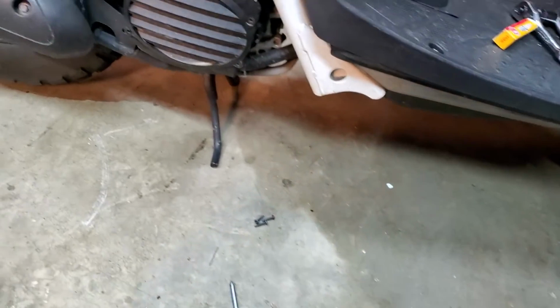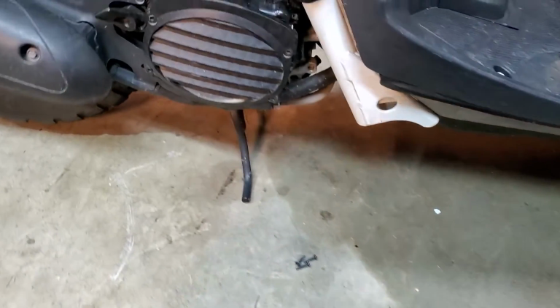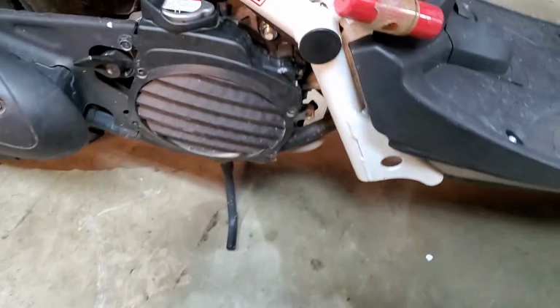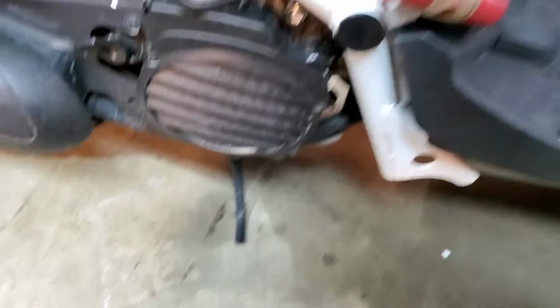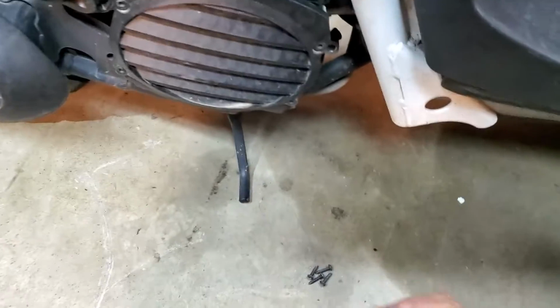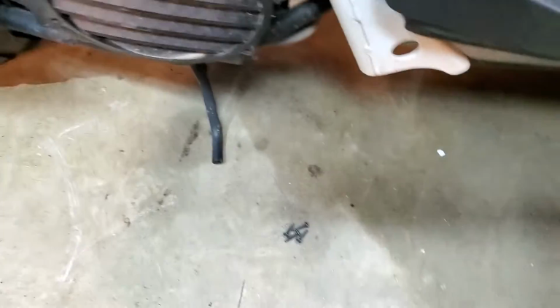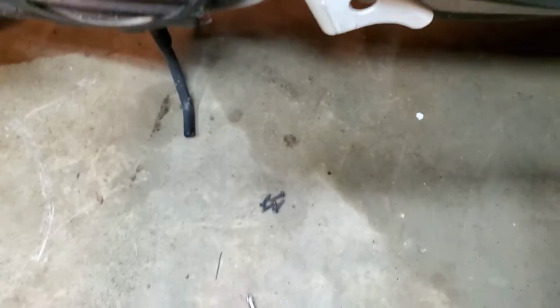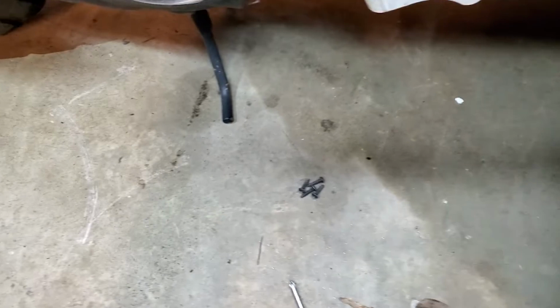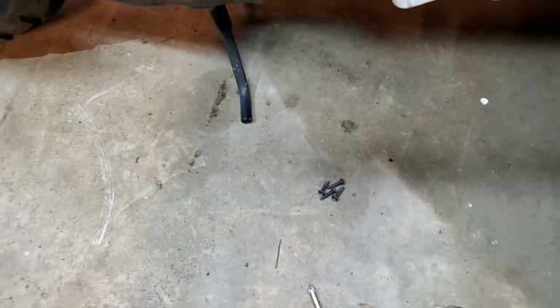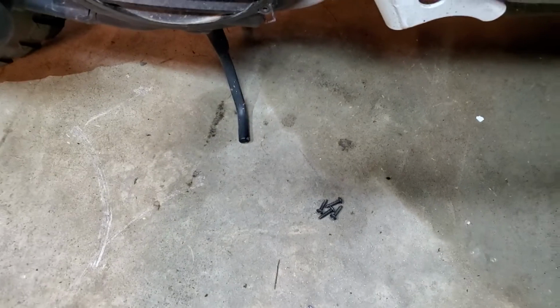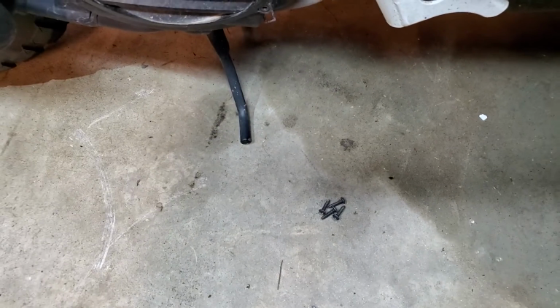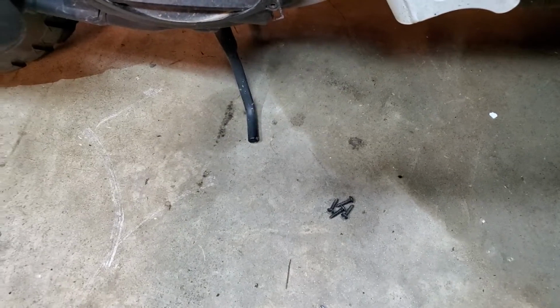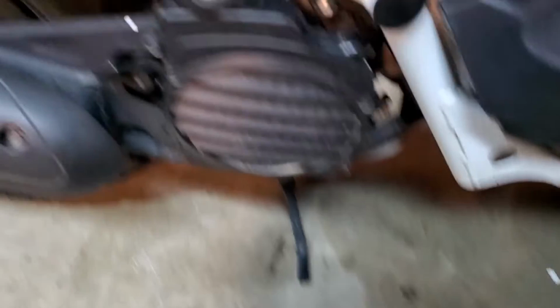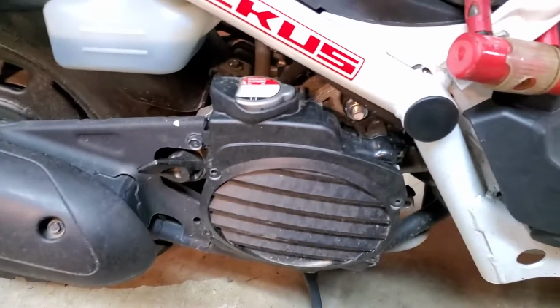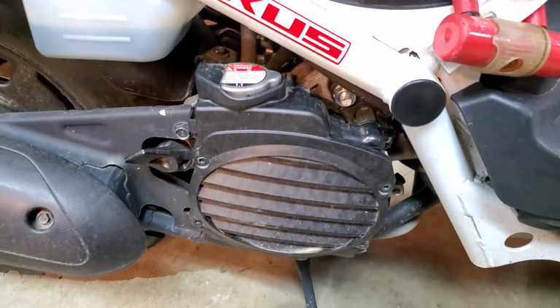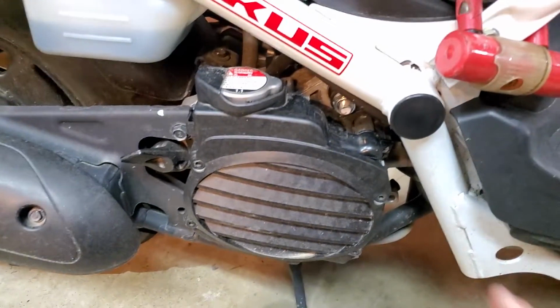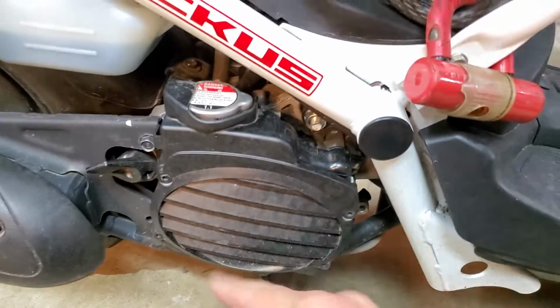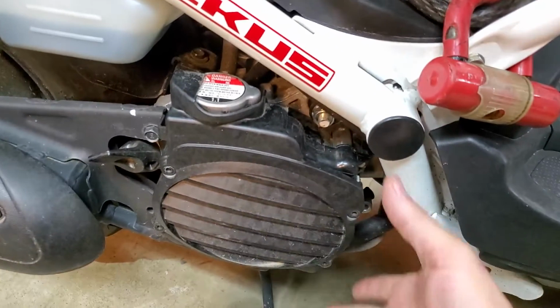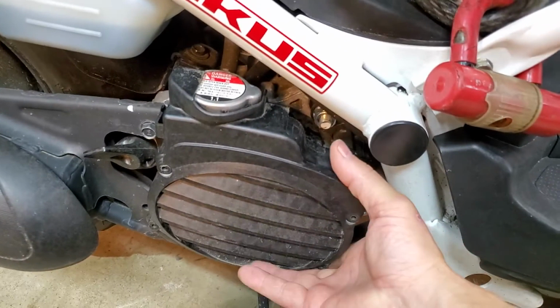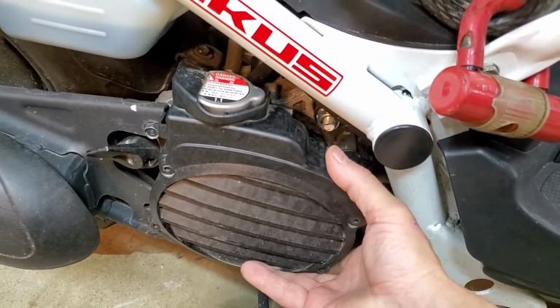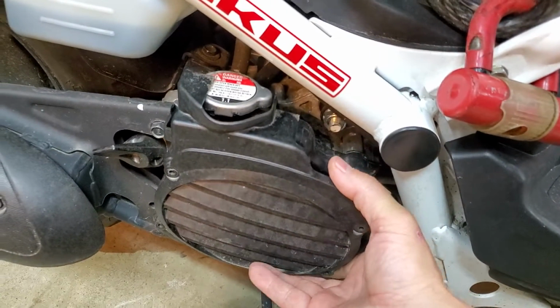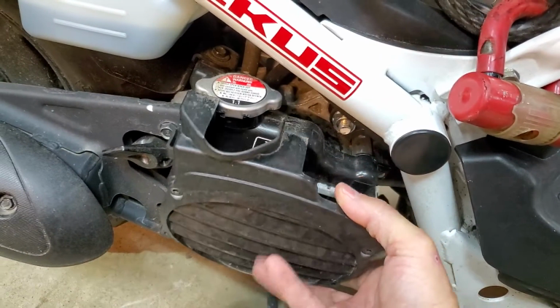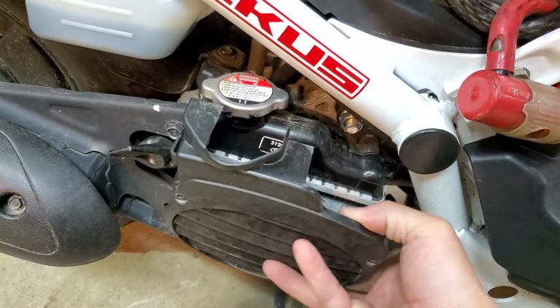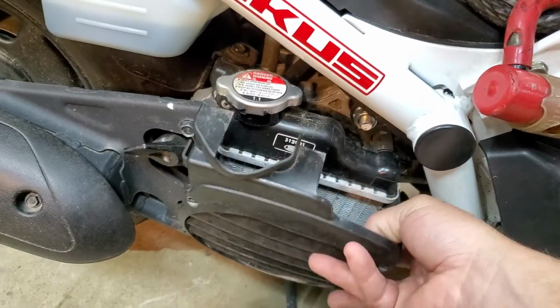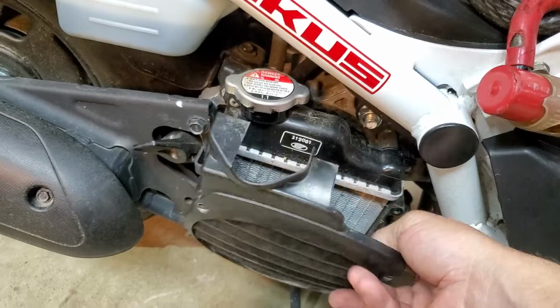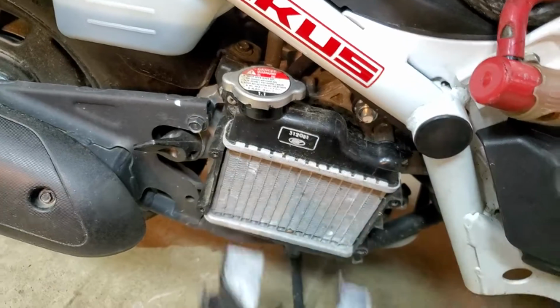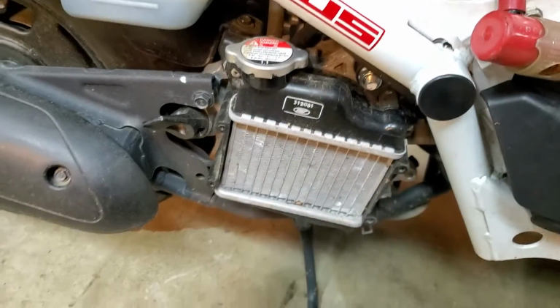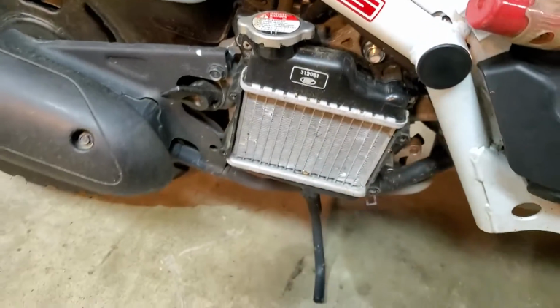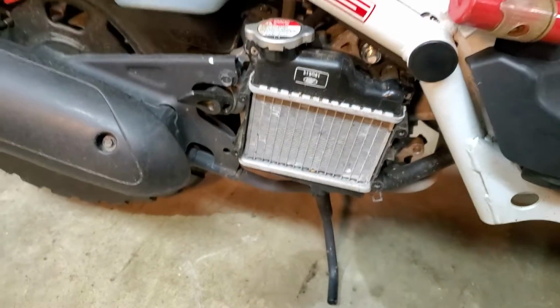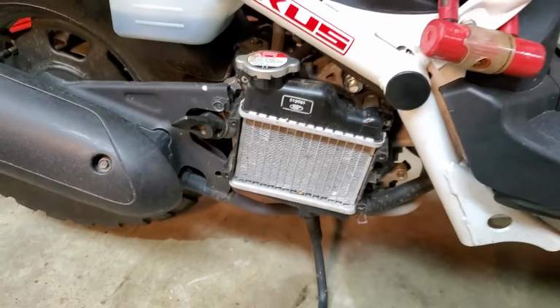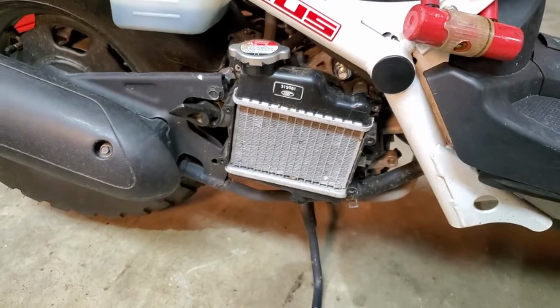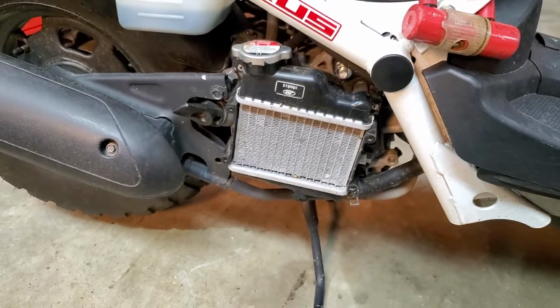The screws were very stubborn to remove. Remove the four screws, pull this guy off, and you'll see the world's tiniest little radiator.